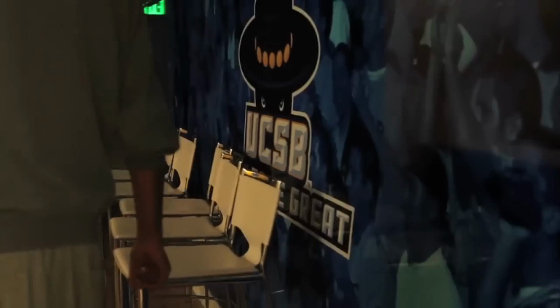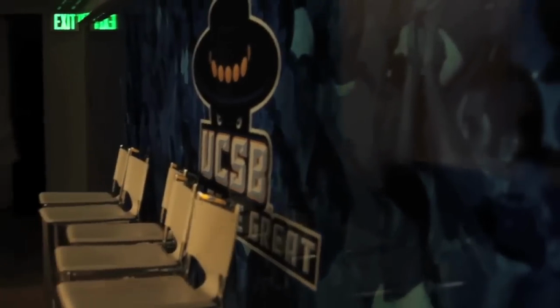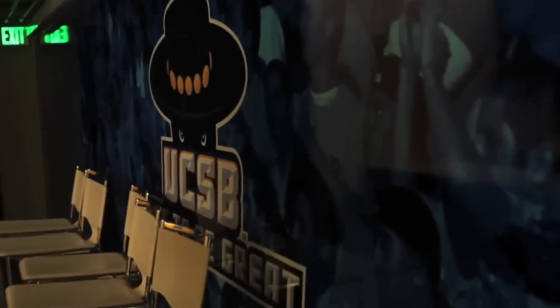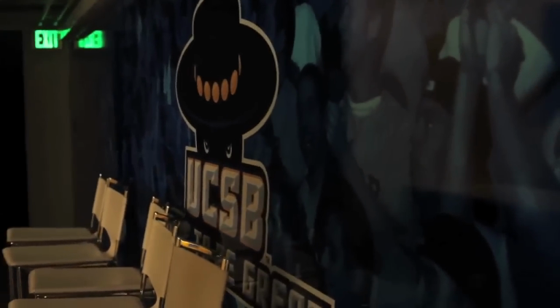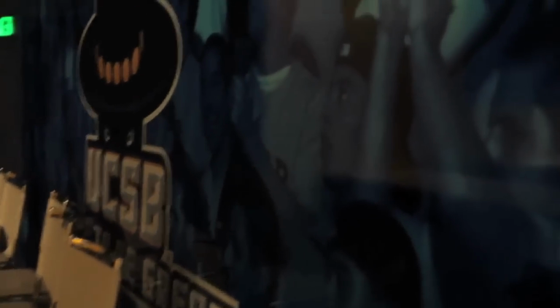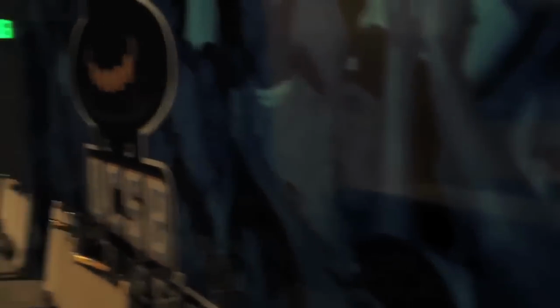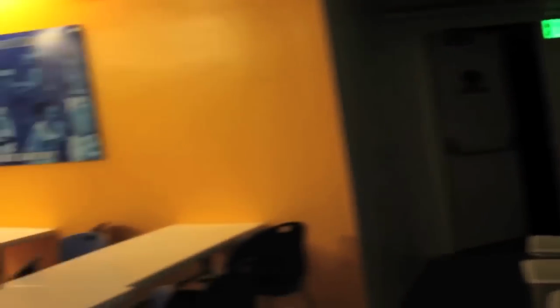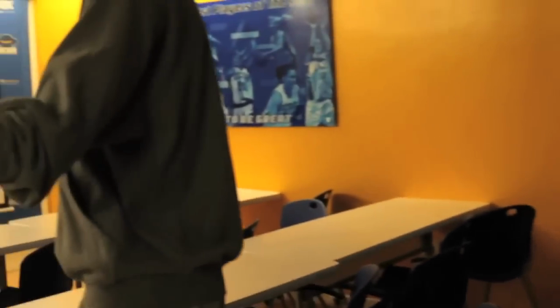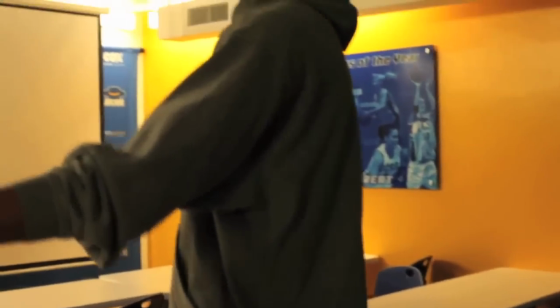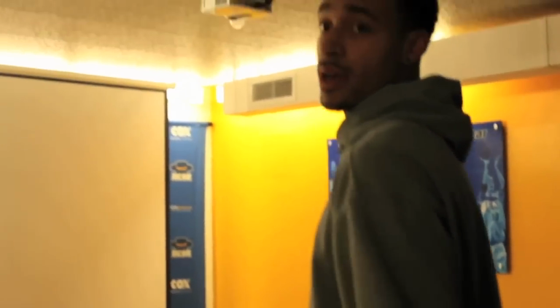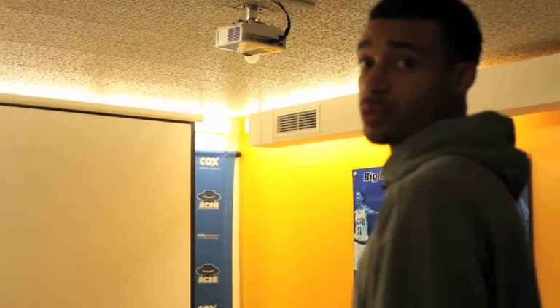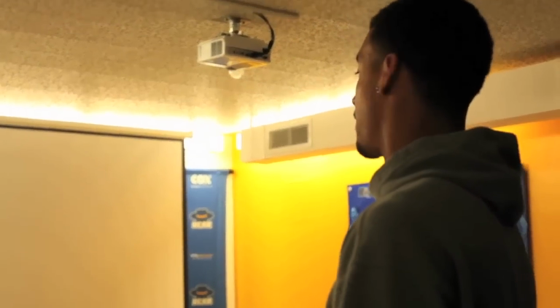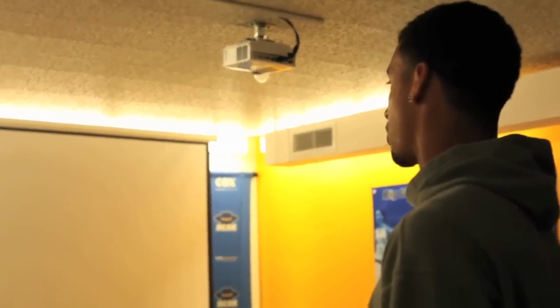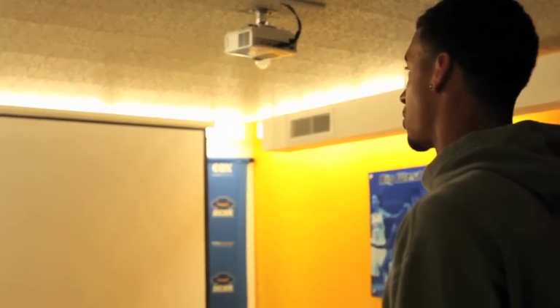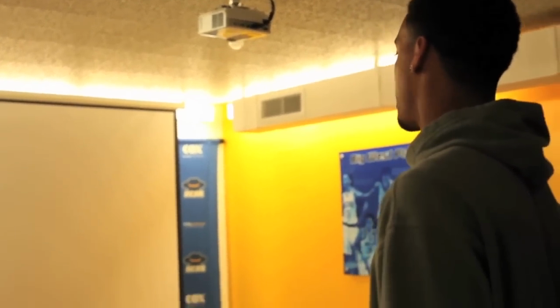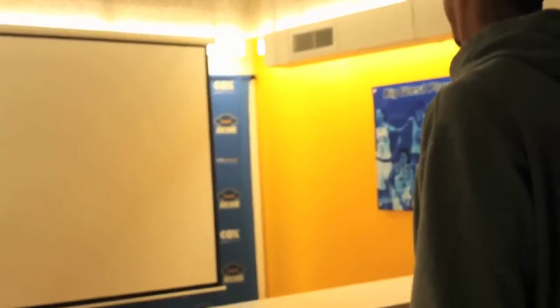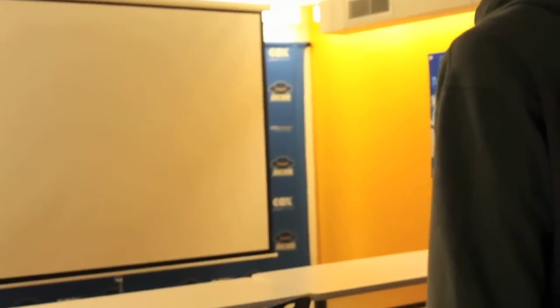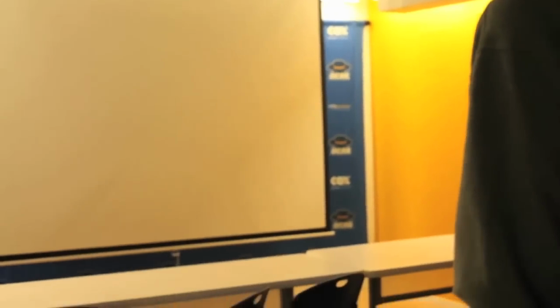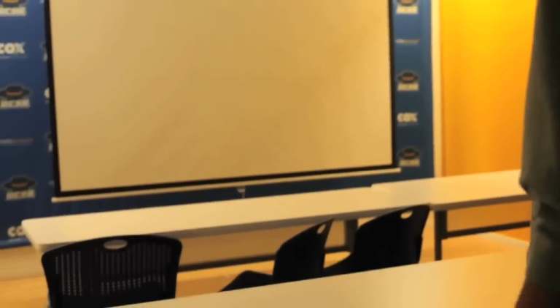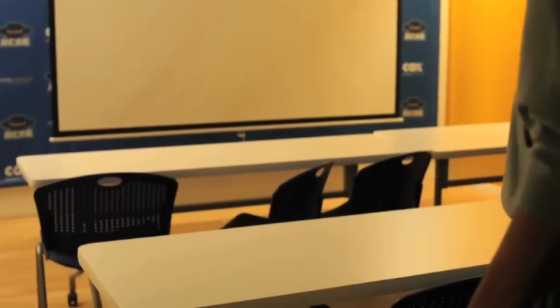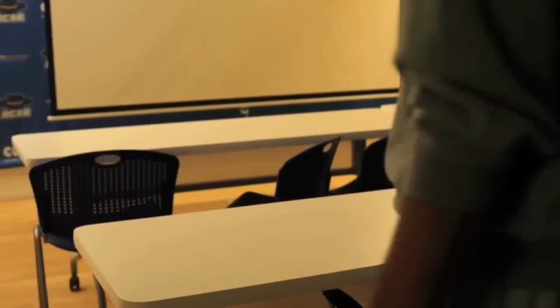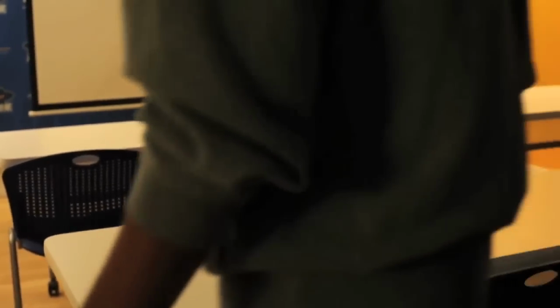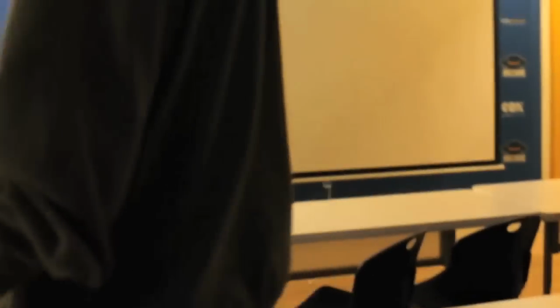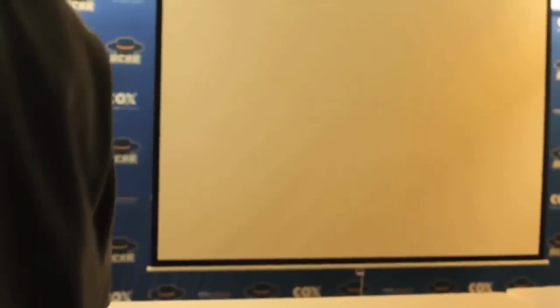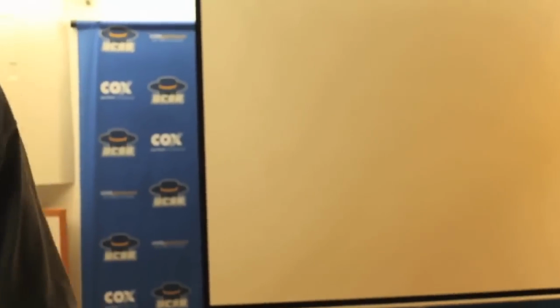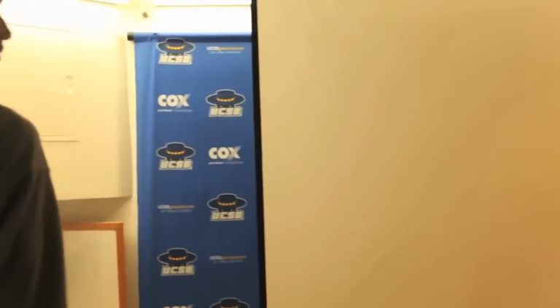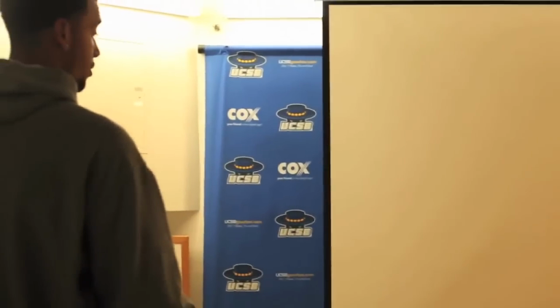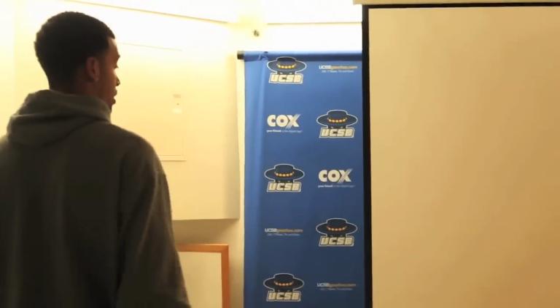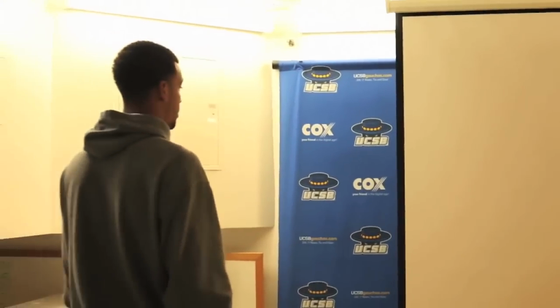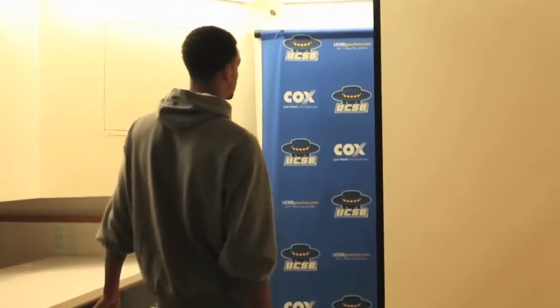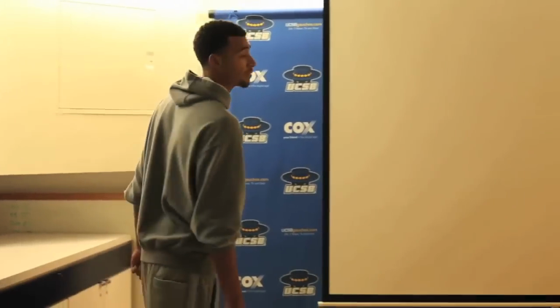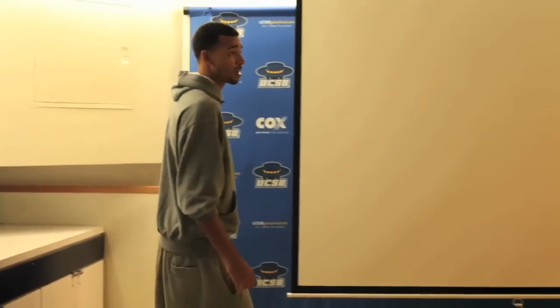Right here we have our media room. We come here a couple times a week and we just work on film. Coach goes over new plays. We really get down to business in this room and figure out what we're gonna do for our upcoming games and just fix our problems.